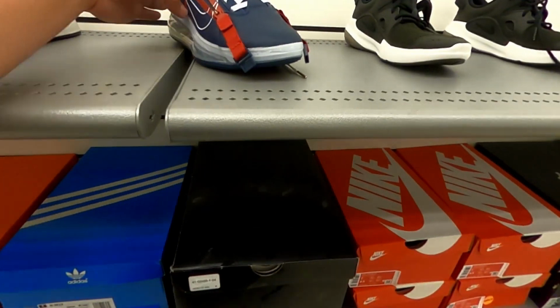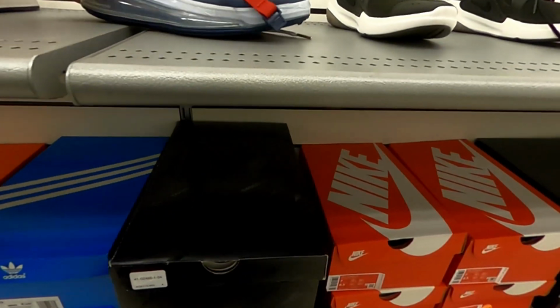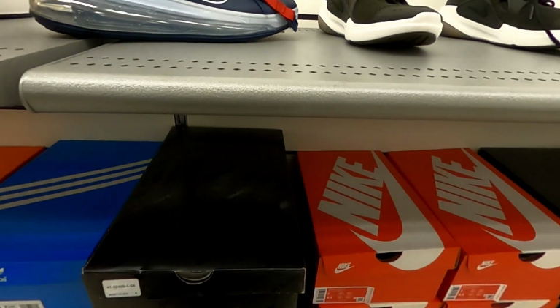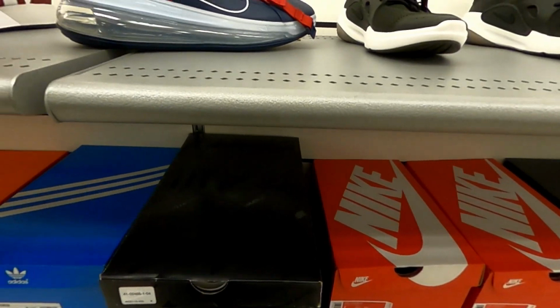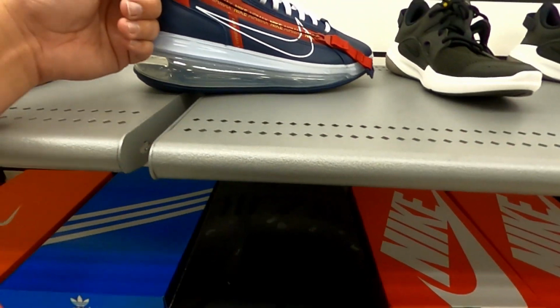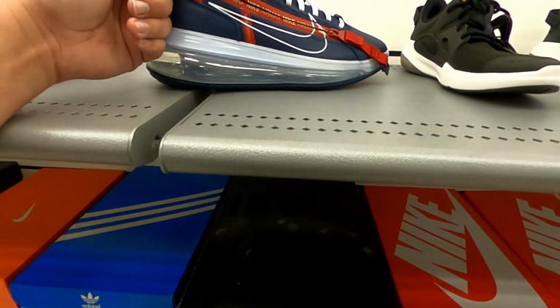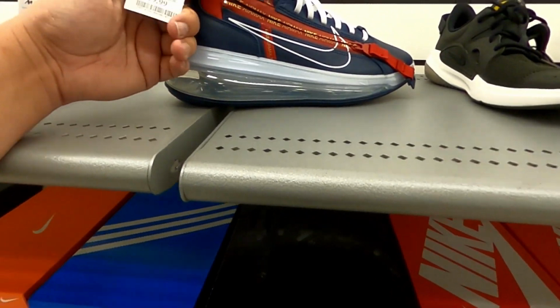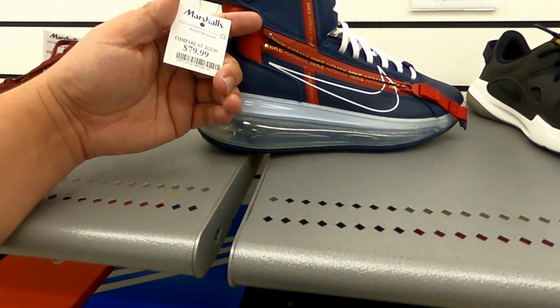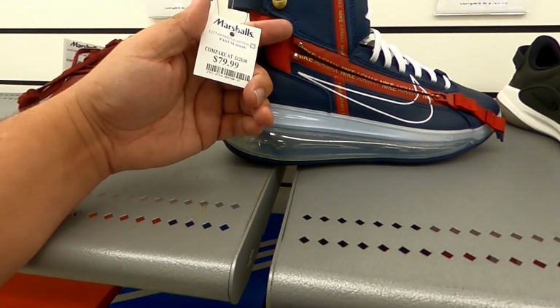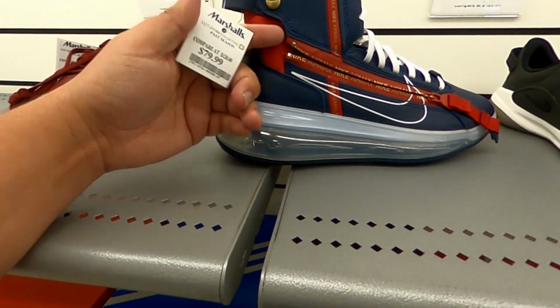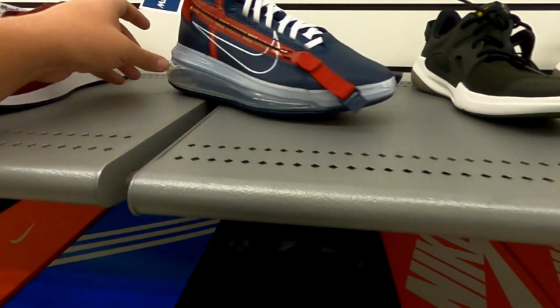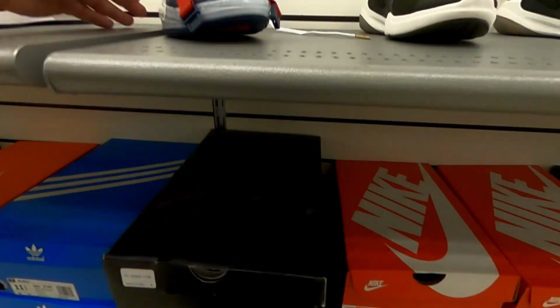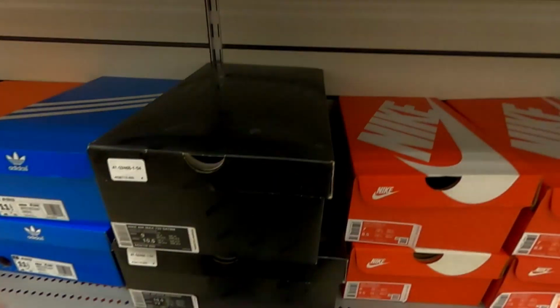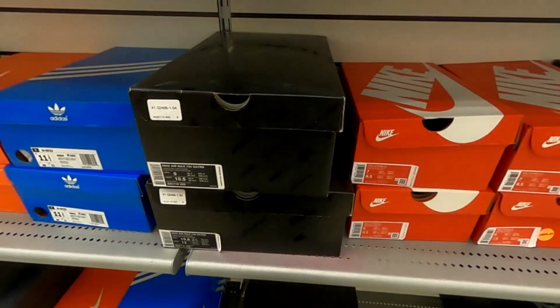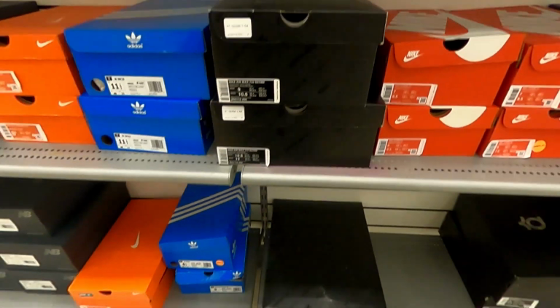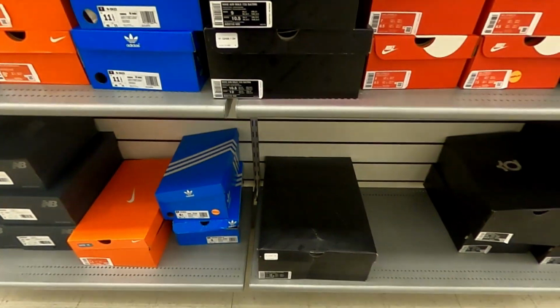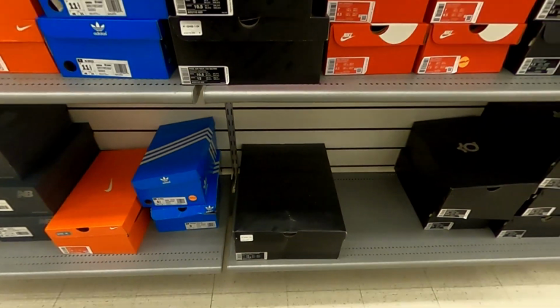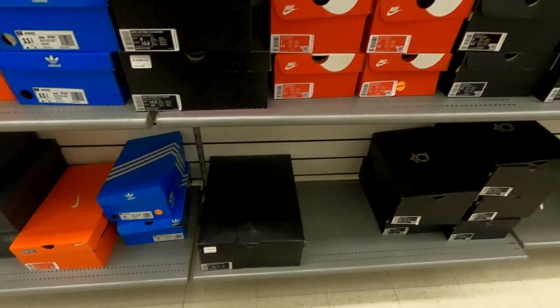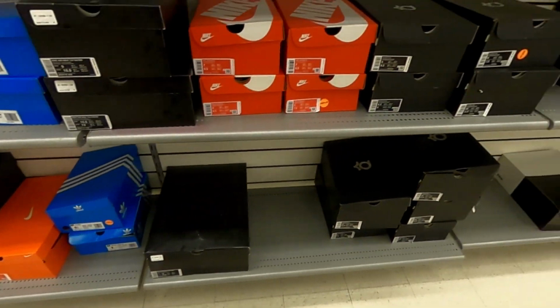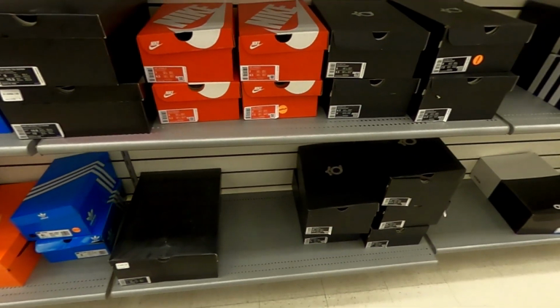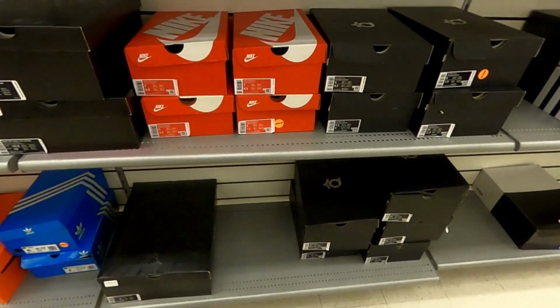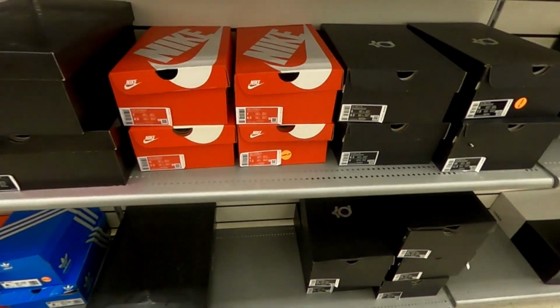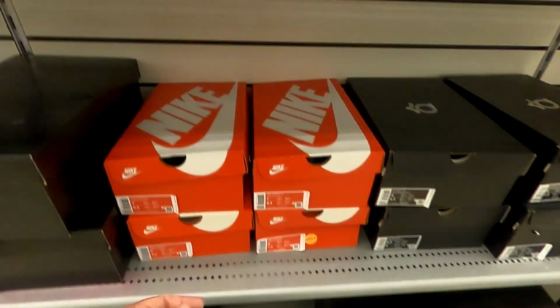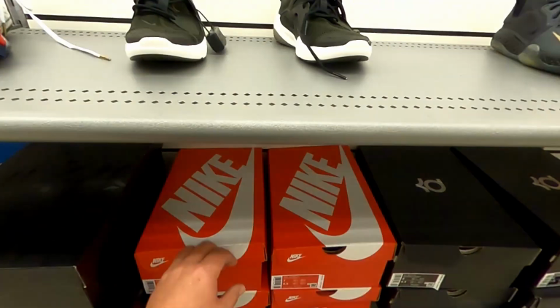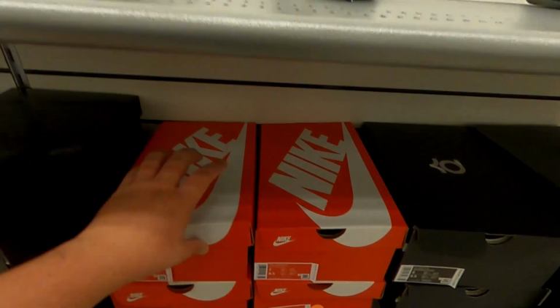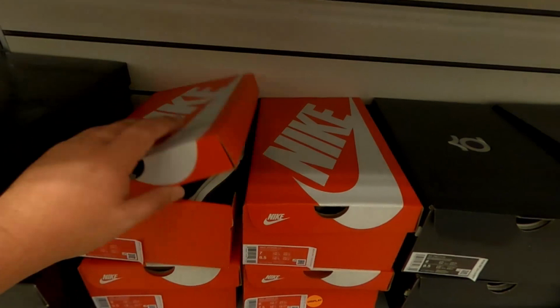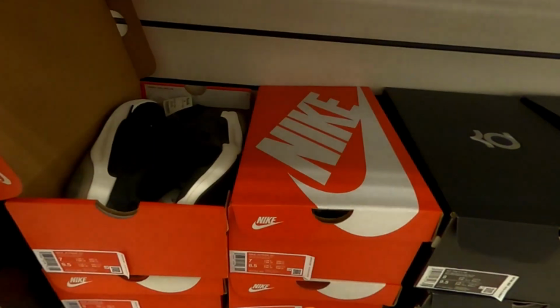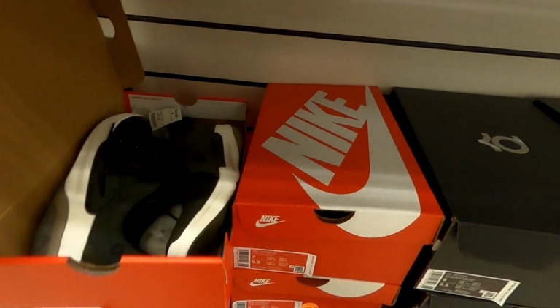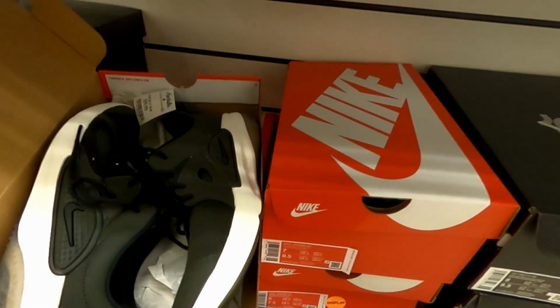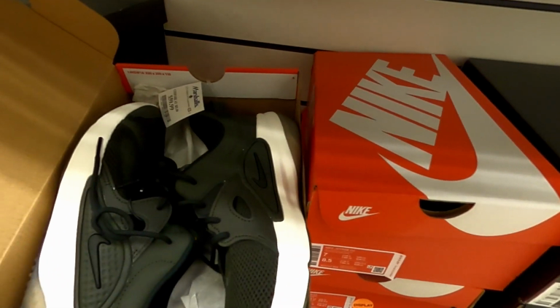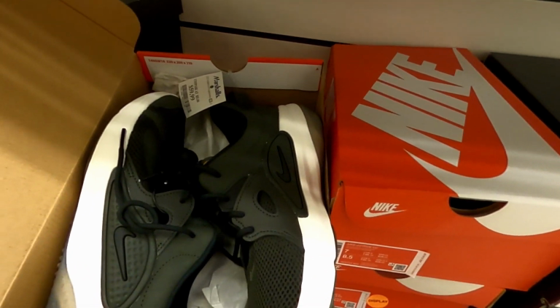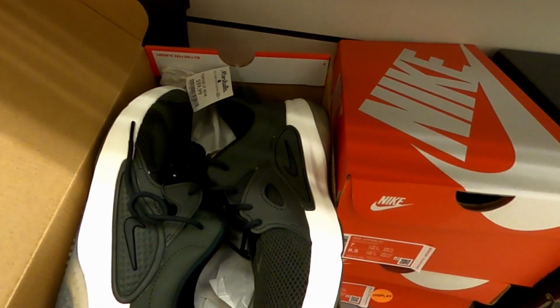Got some of the 720 Saturns for $80.00 — sizes nine, ten and a half. And some Joyrides for $4.60.